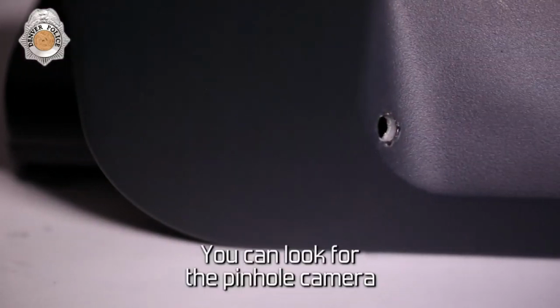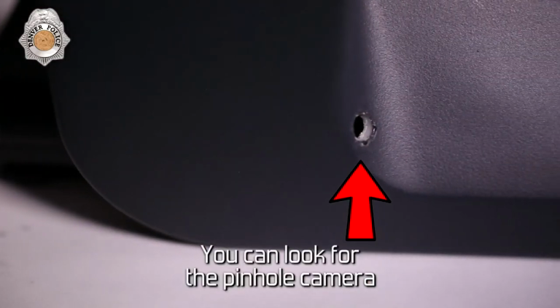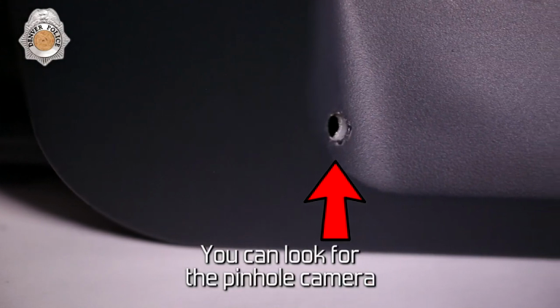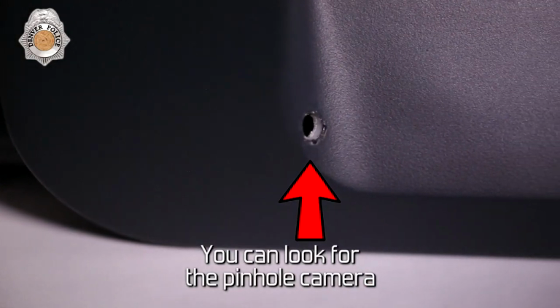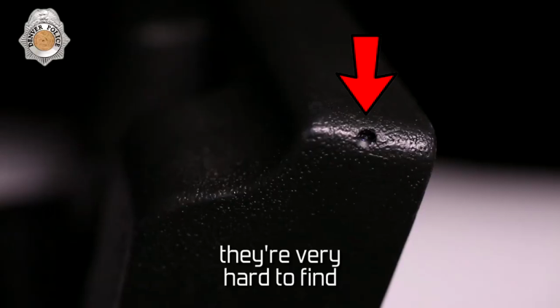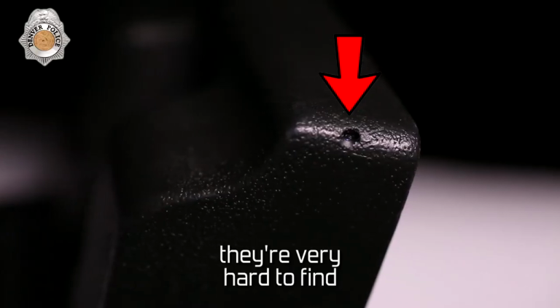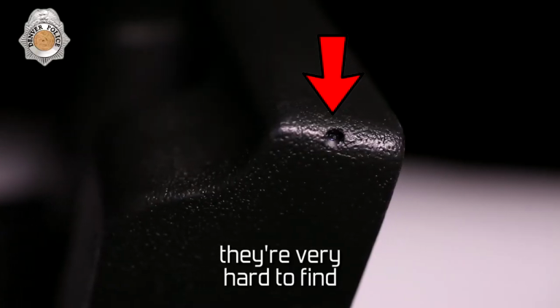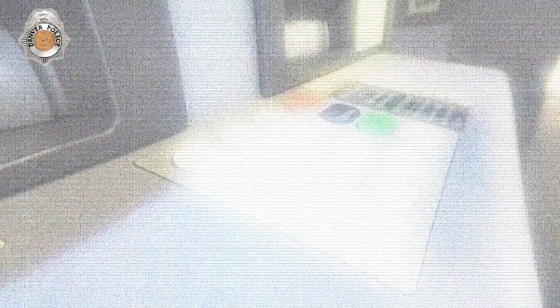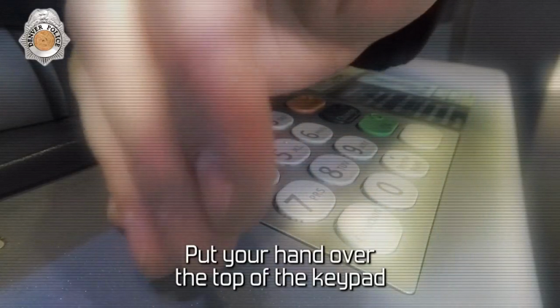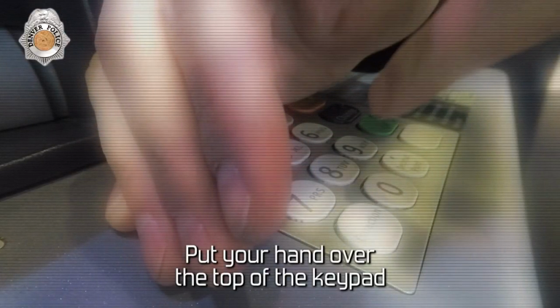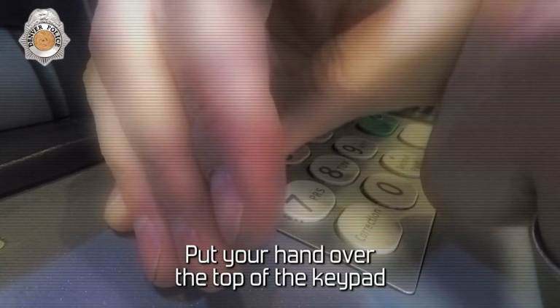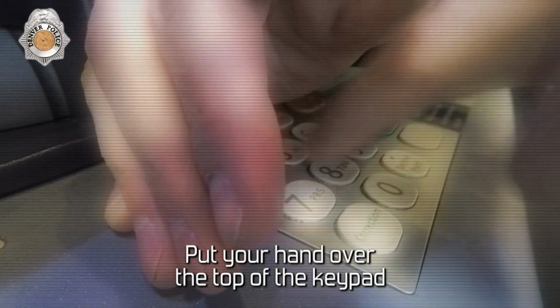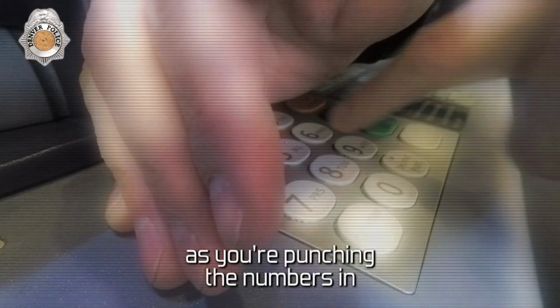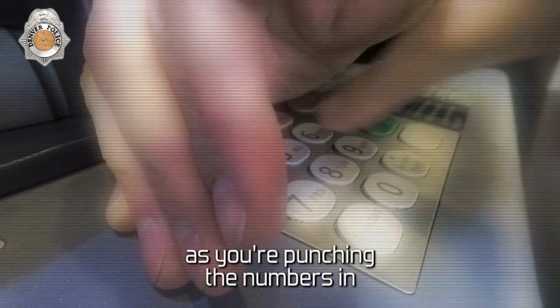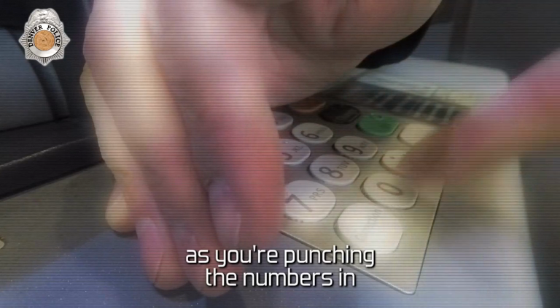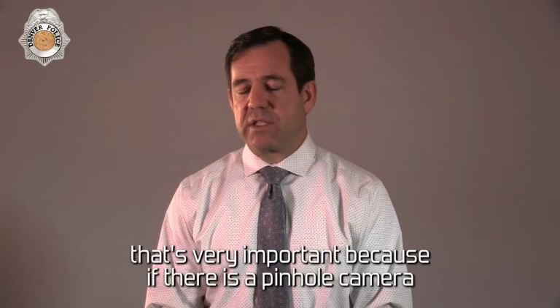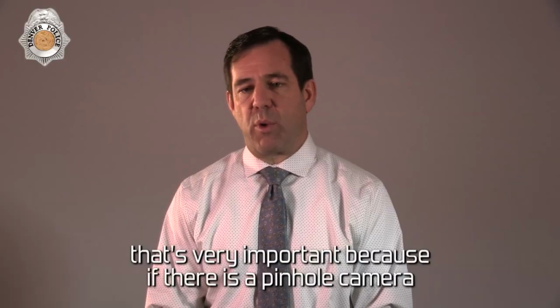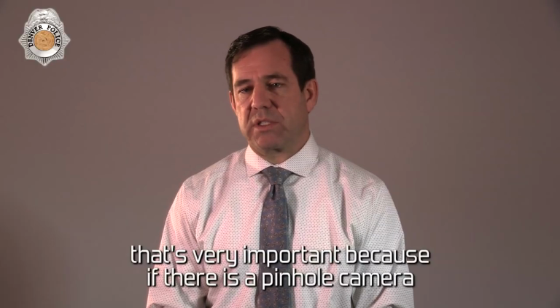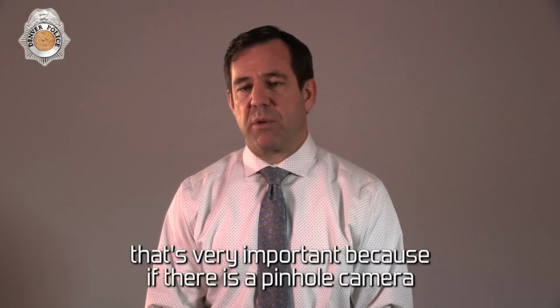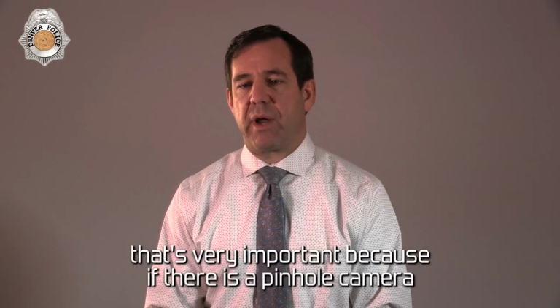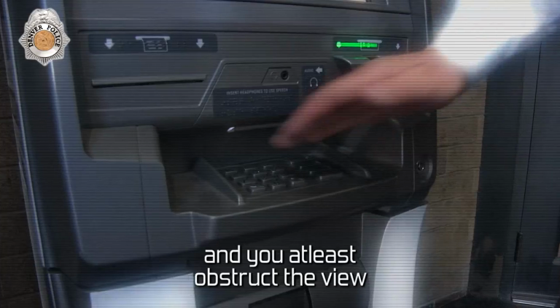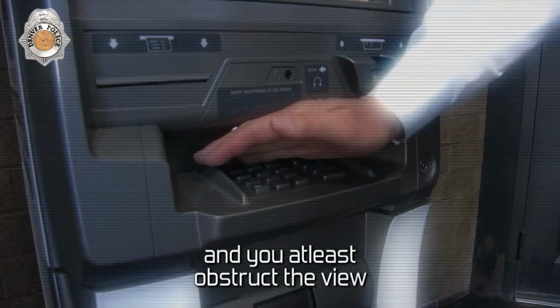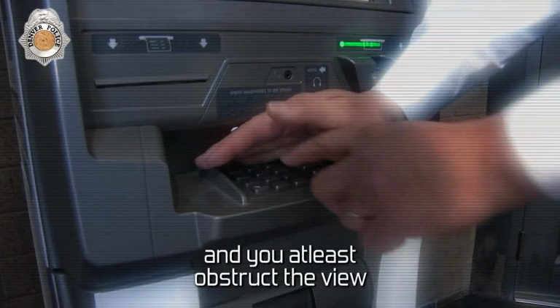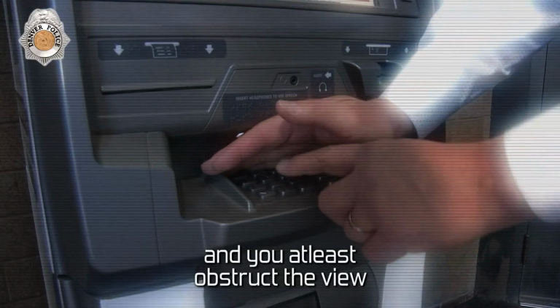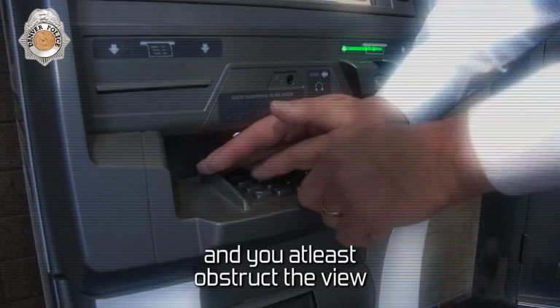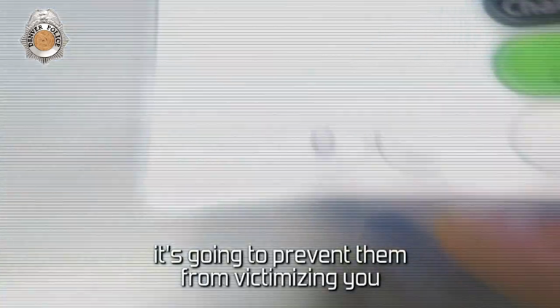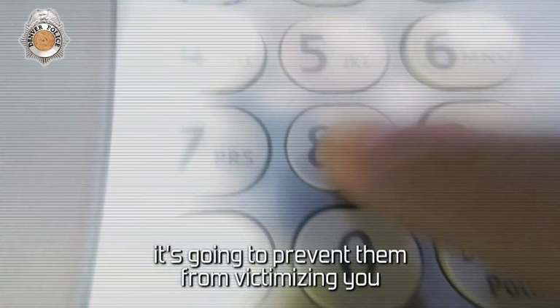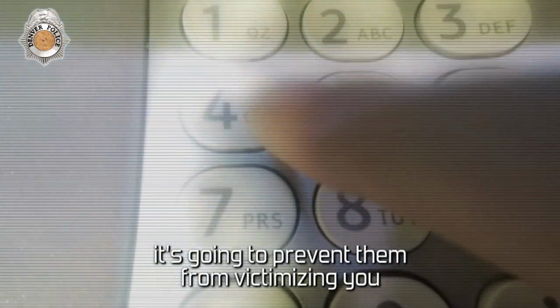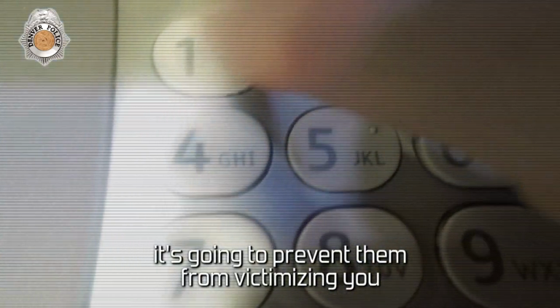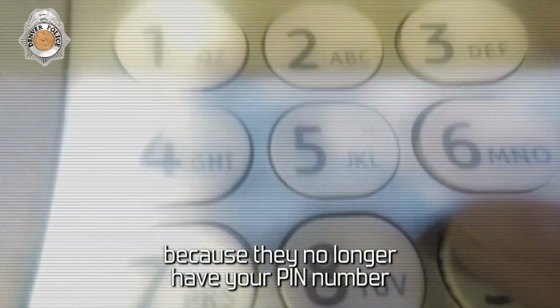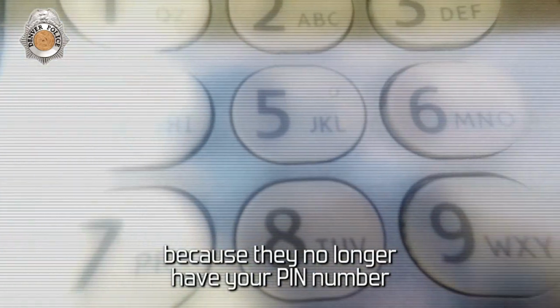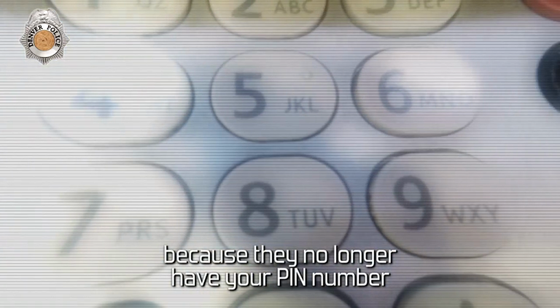You can look for the pinhole camera, but they're very hard to find. Put your hand over the top of the keypad as you're punching the numbers in. That's very important because if there is a pinhole camera and you at least obstruct the view, it's going to prevent them from victimizing you because they no longer have your PIN number.